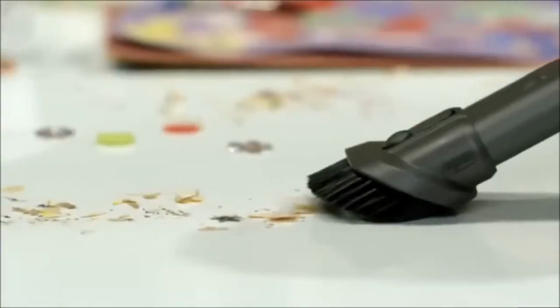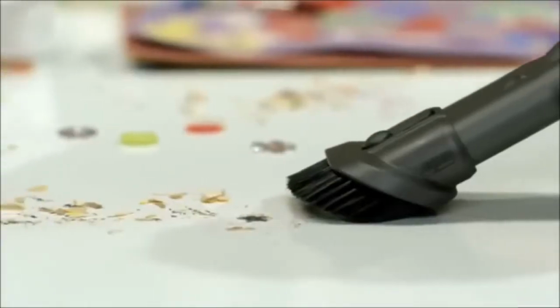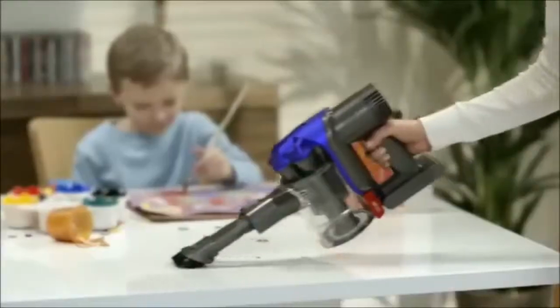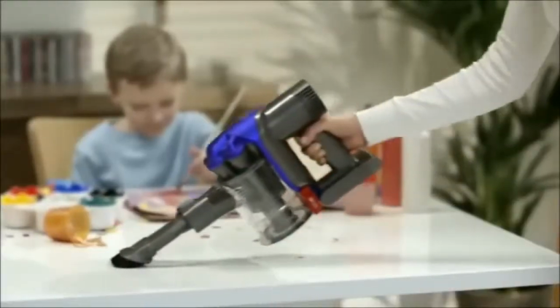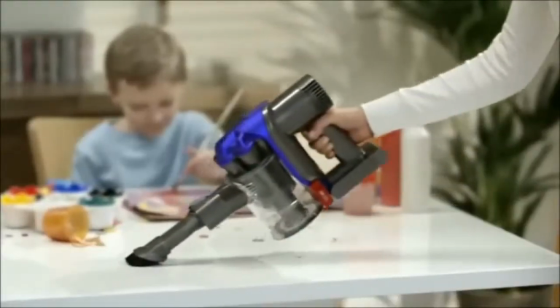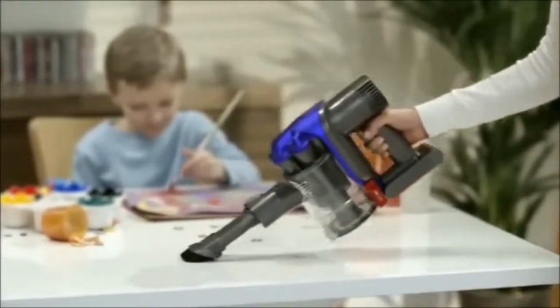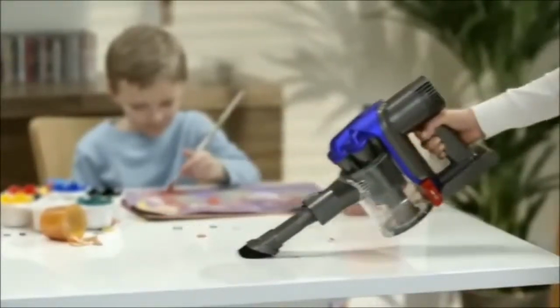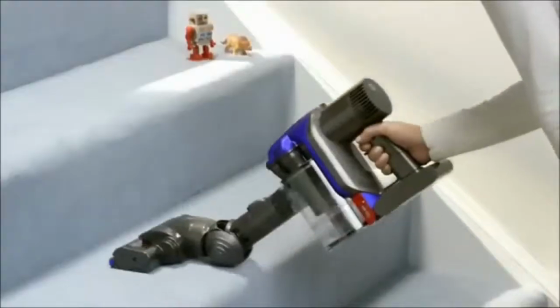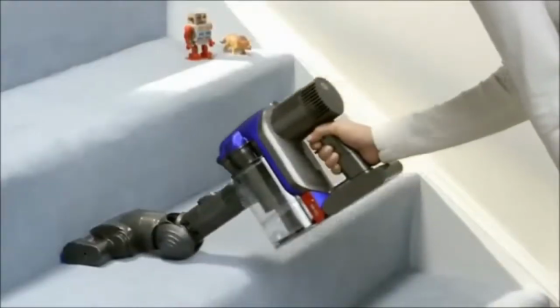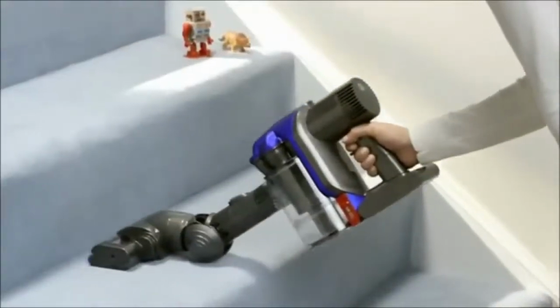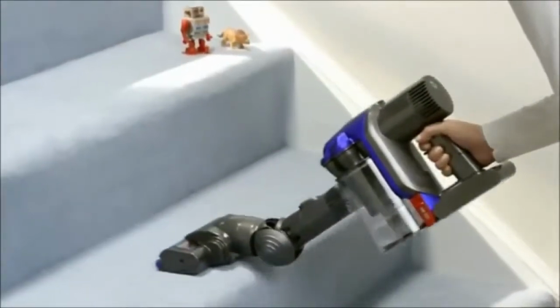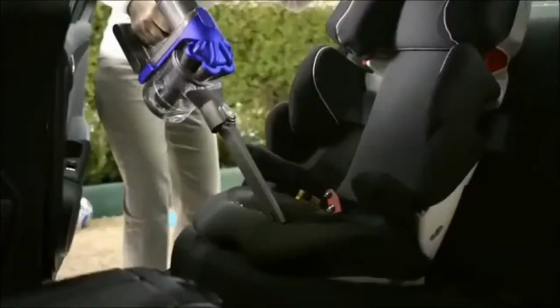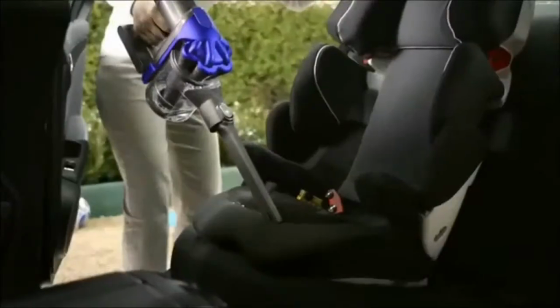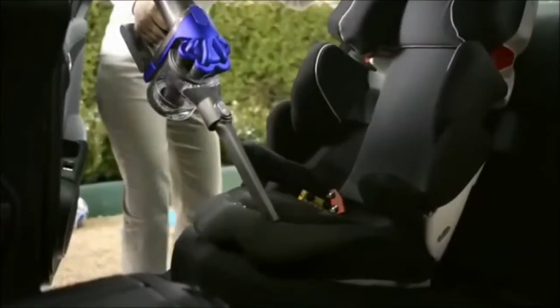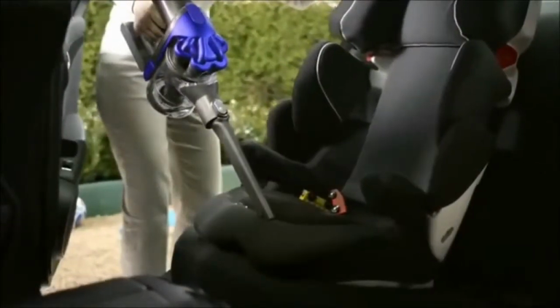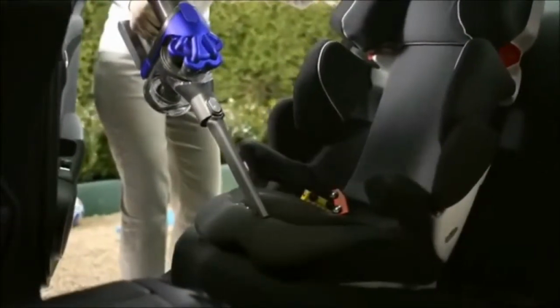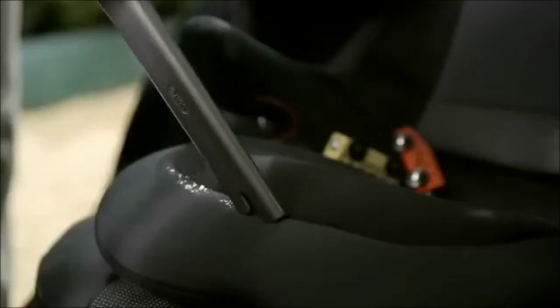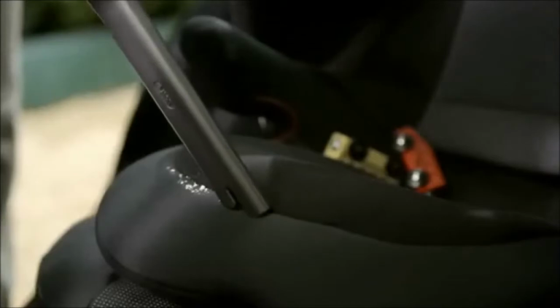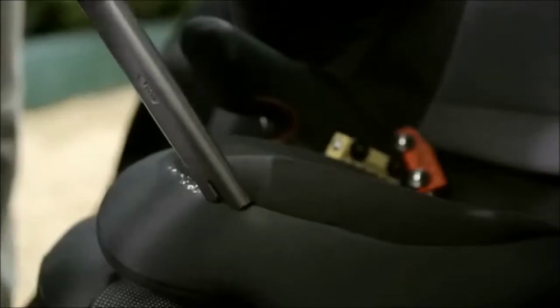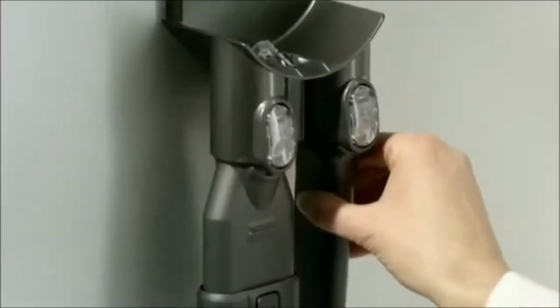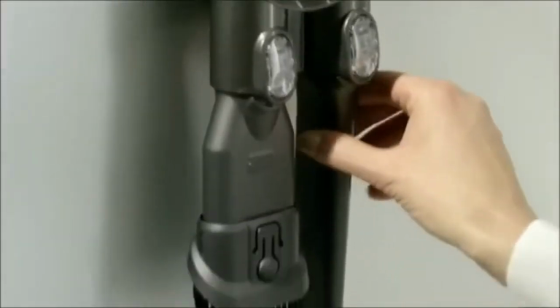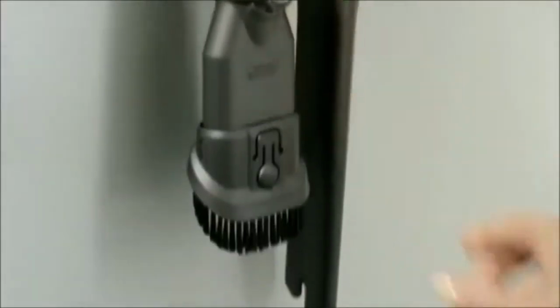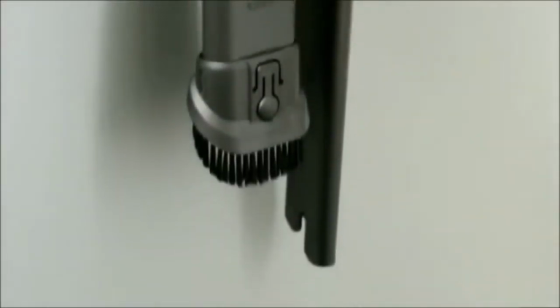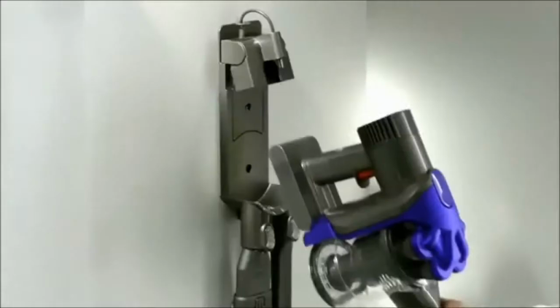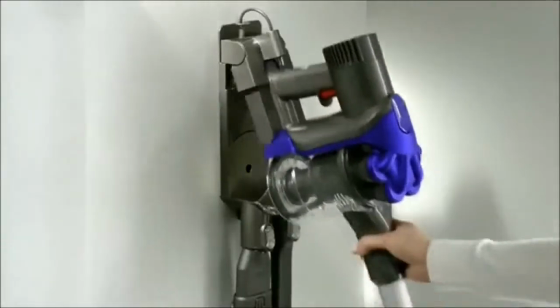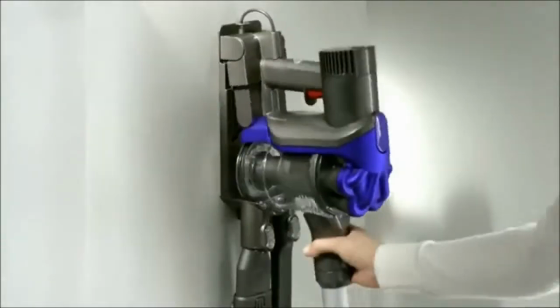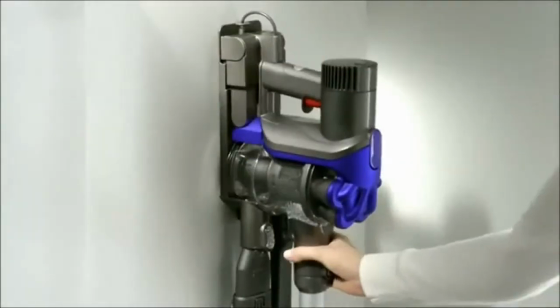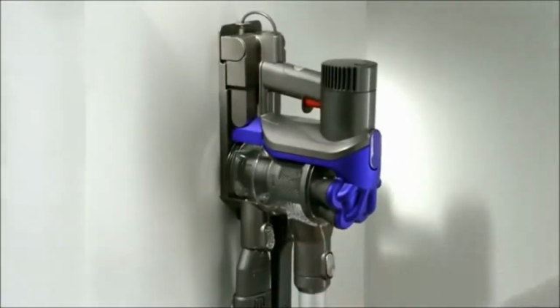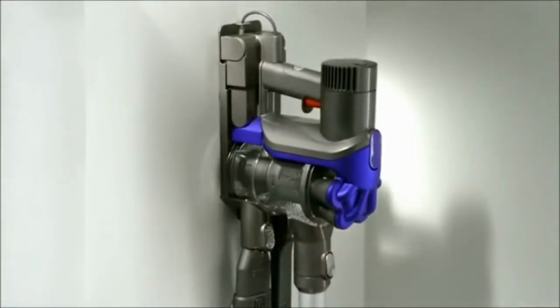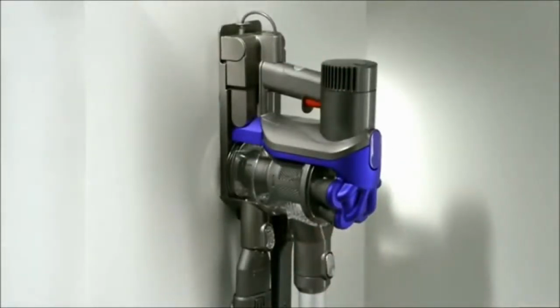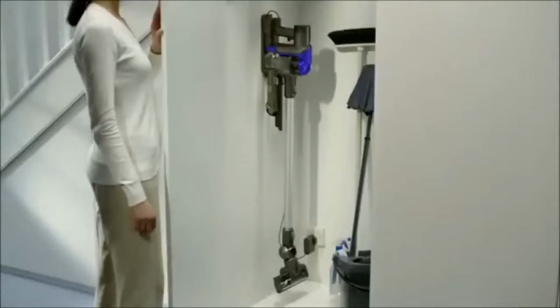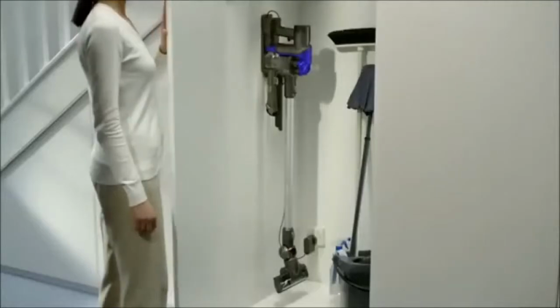Its light, versatile design quickly converts to a handheld. Powered by our new digital motor, it has twice the suction power of any lightweight cordless in use.